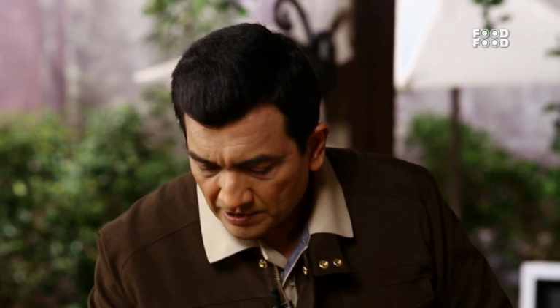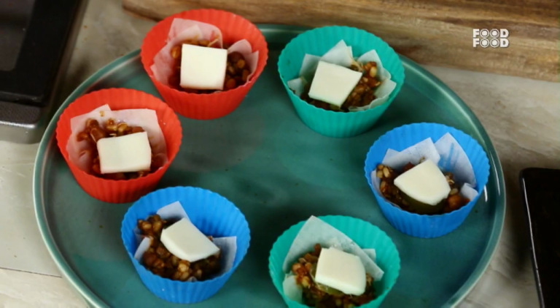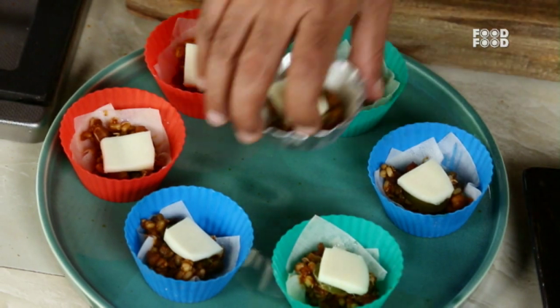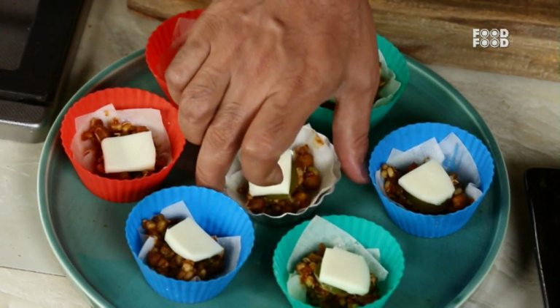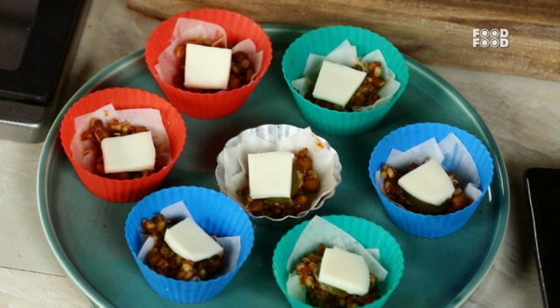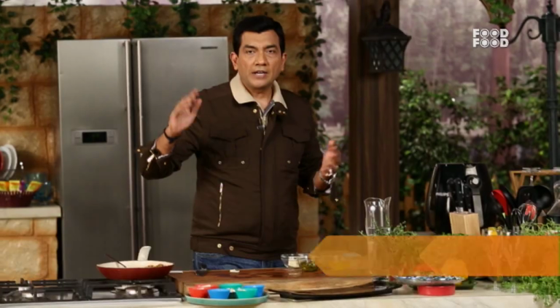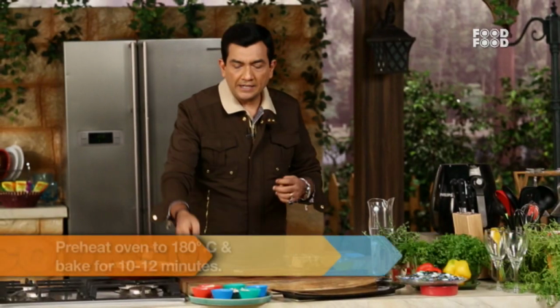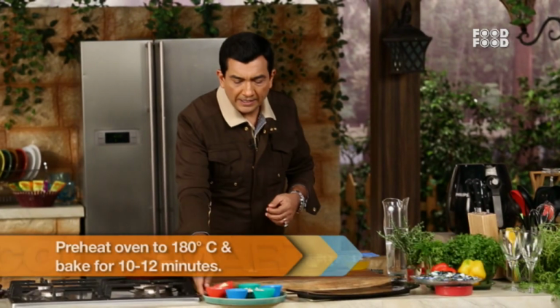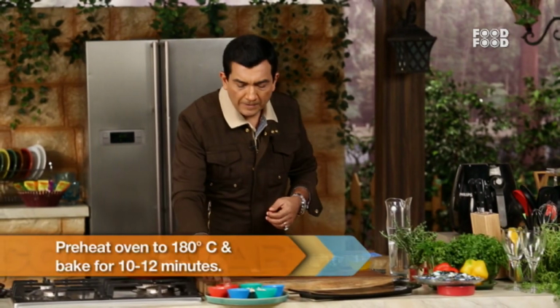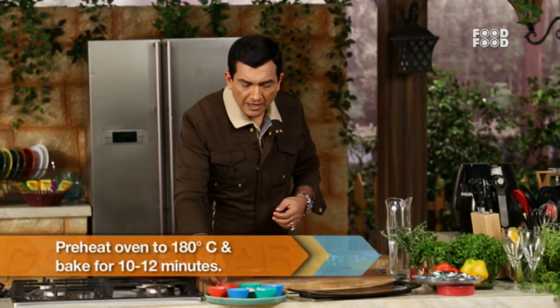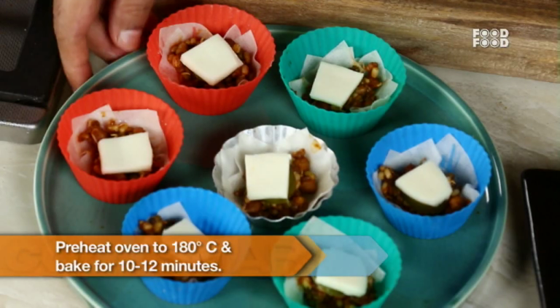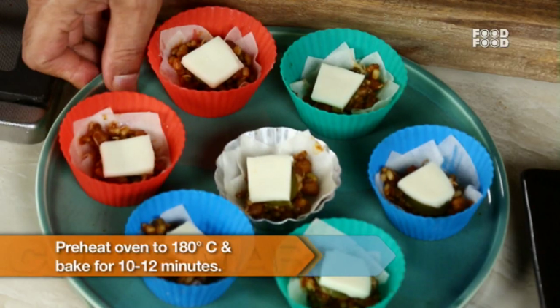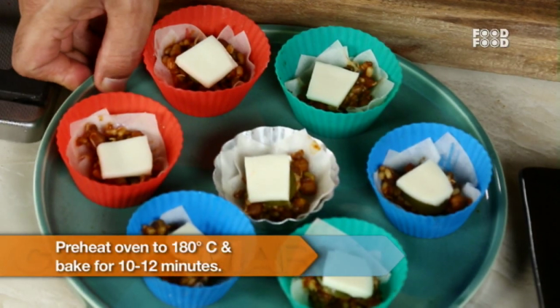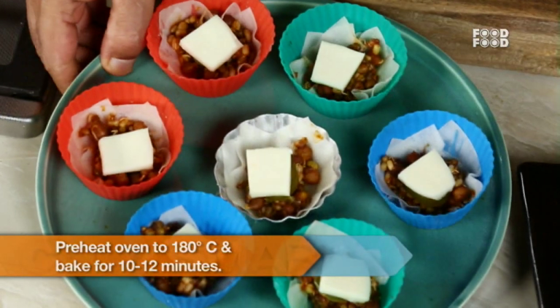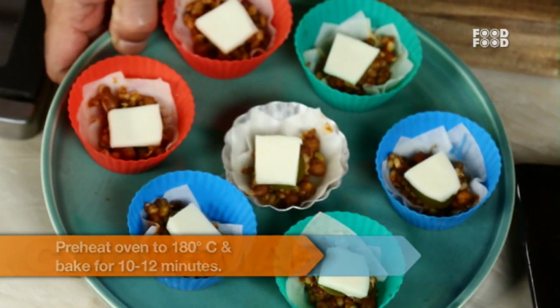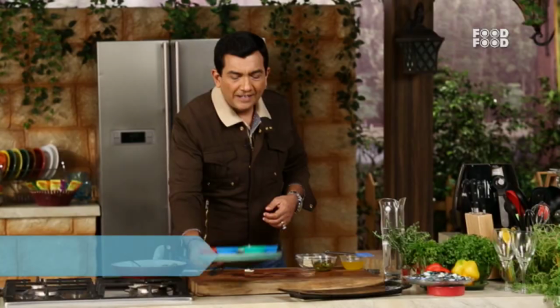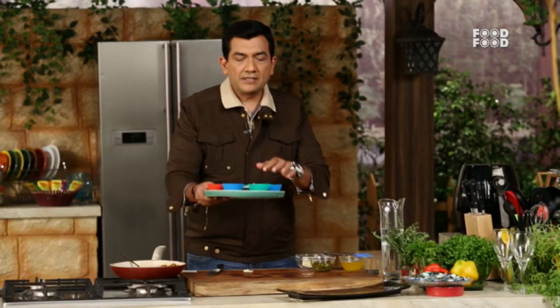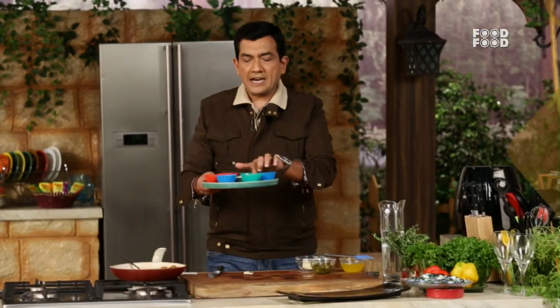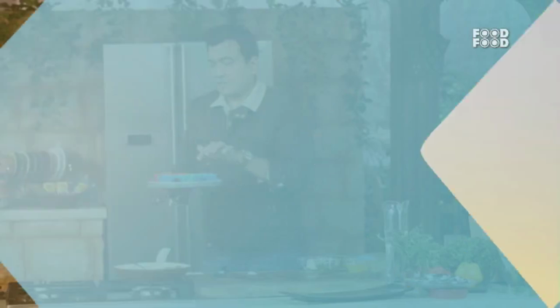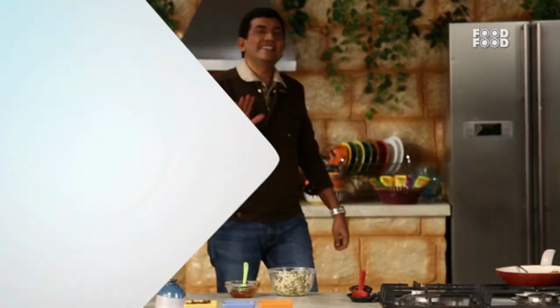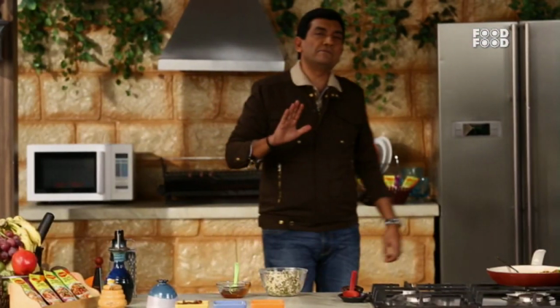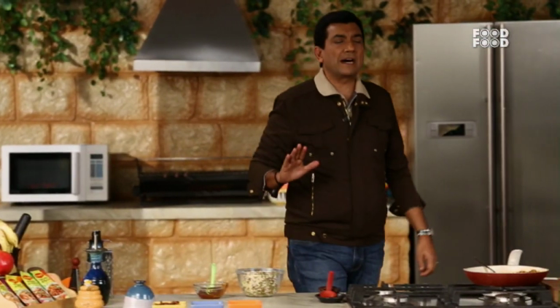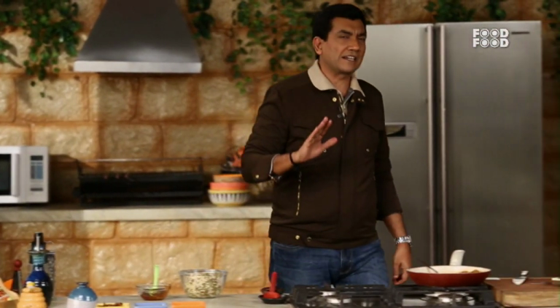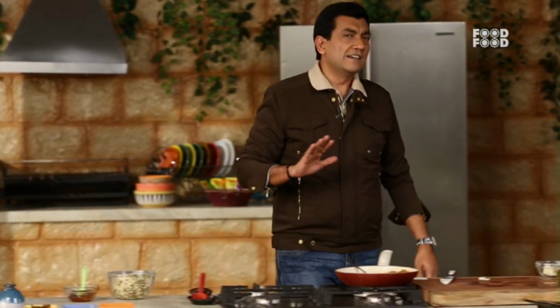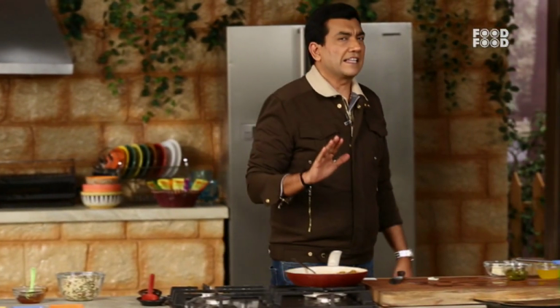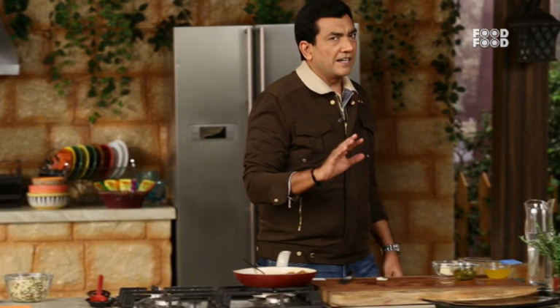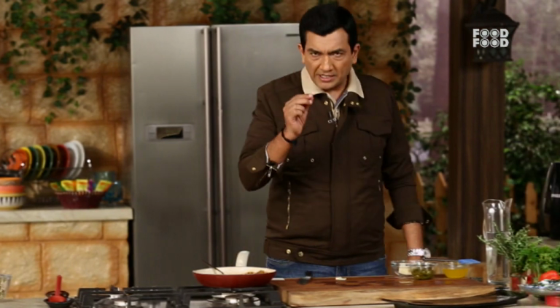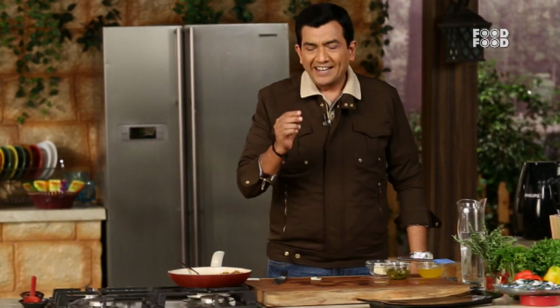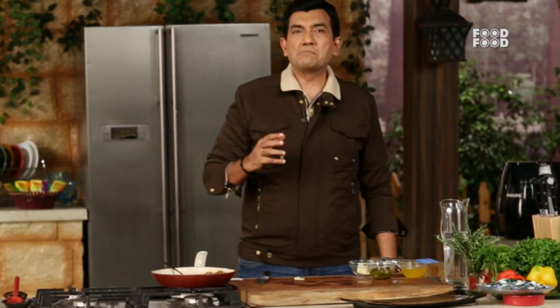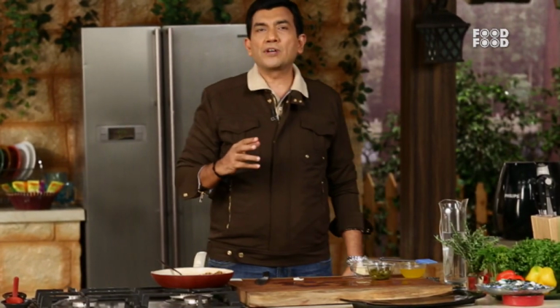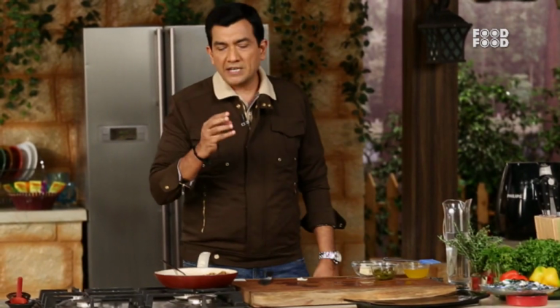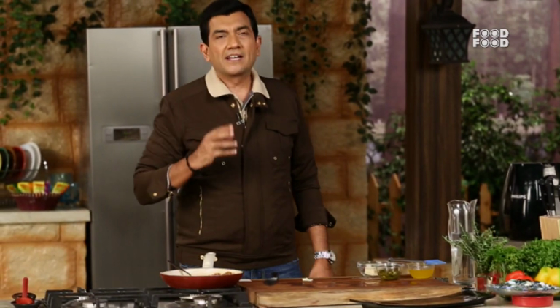We put this in the oven. The oven is ready. We will have 10–12 minutes, or a little more, until they are a little brown and crisp.